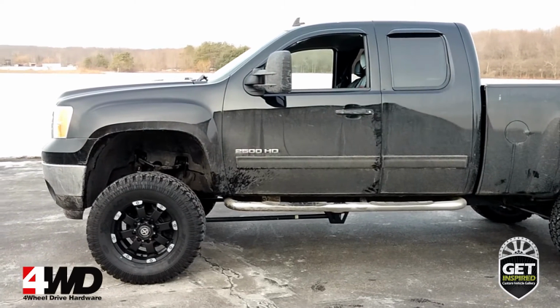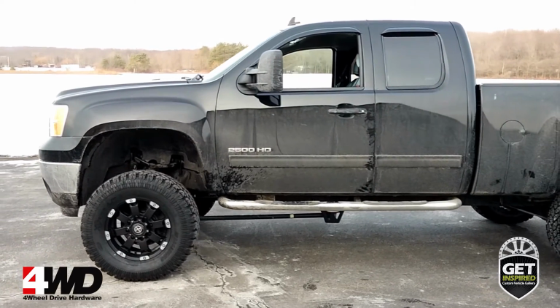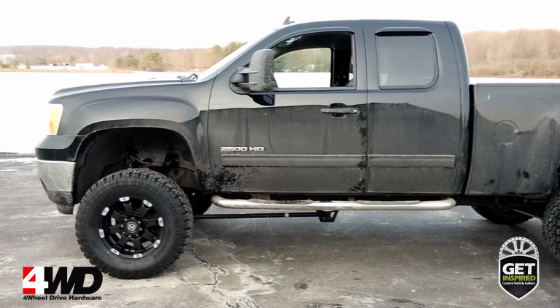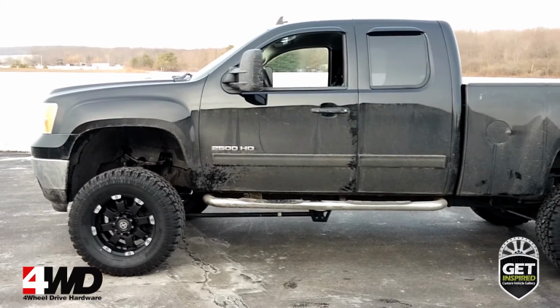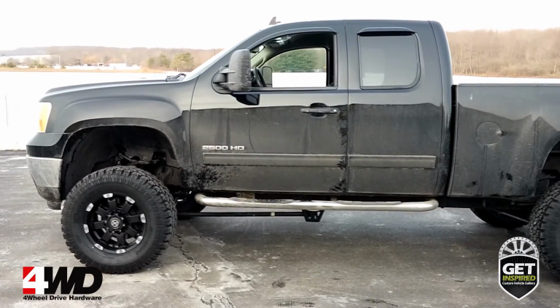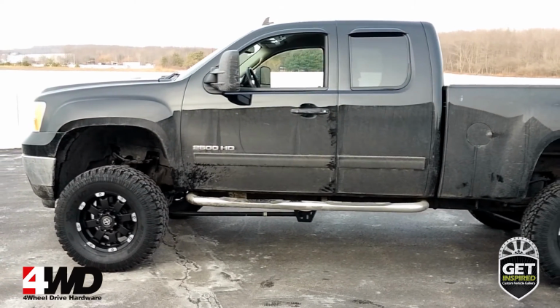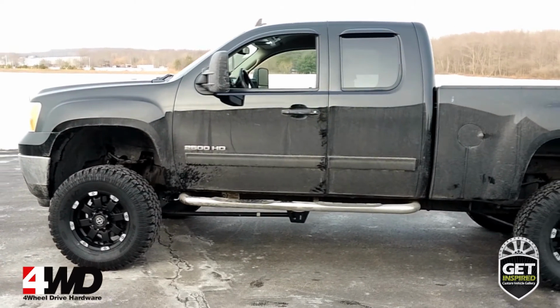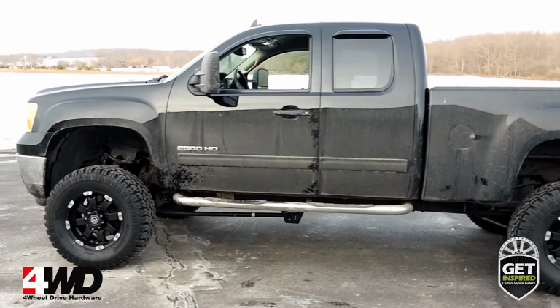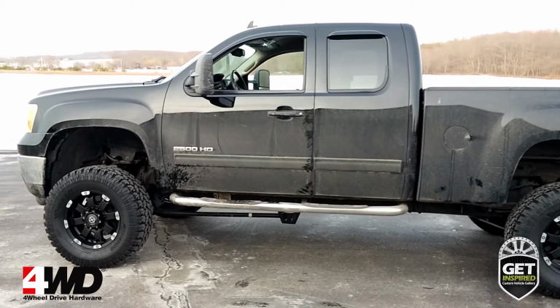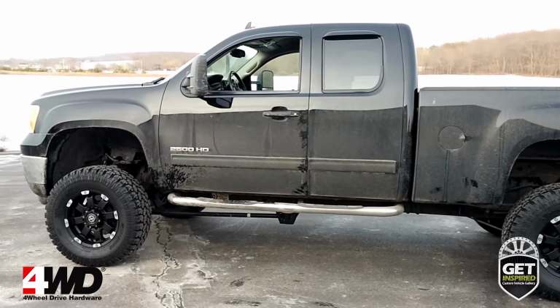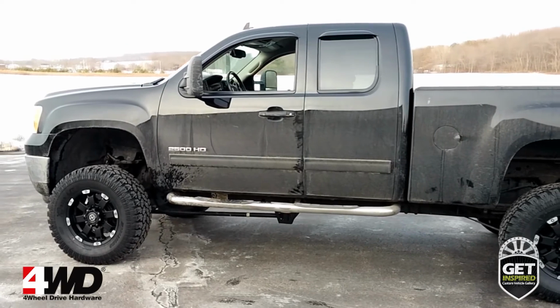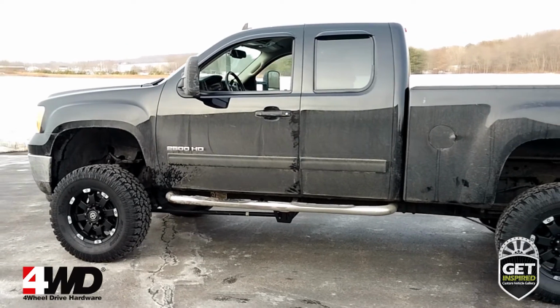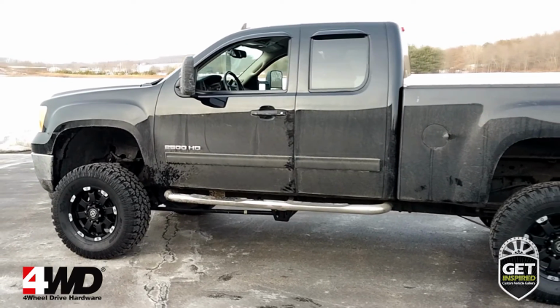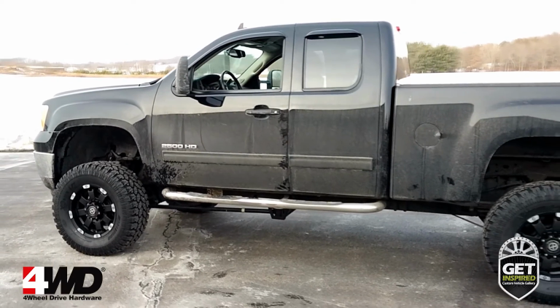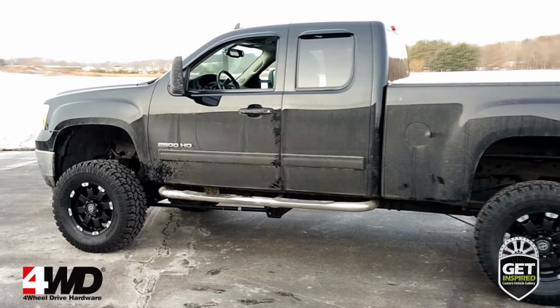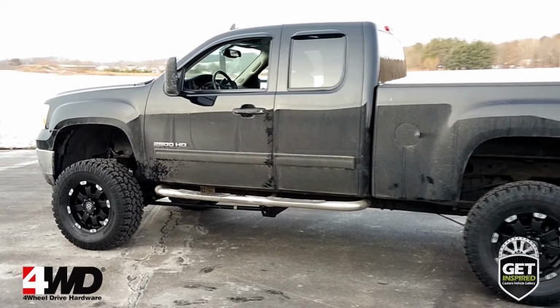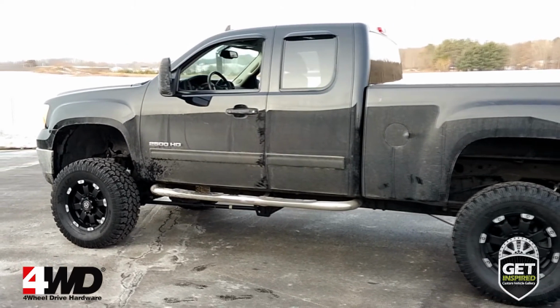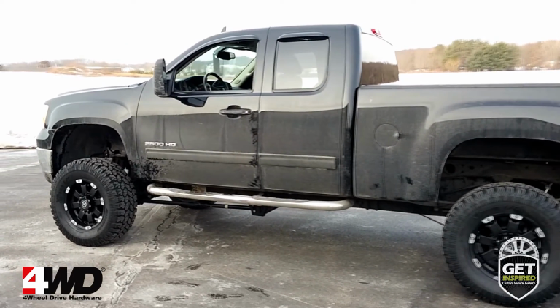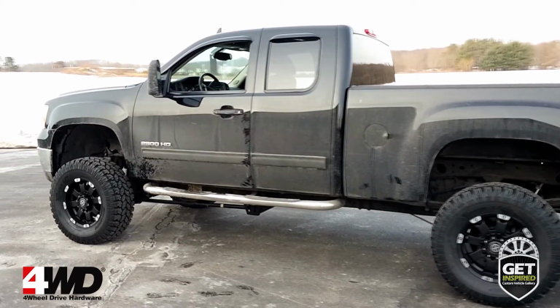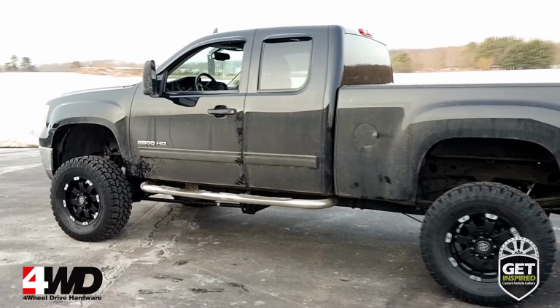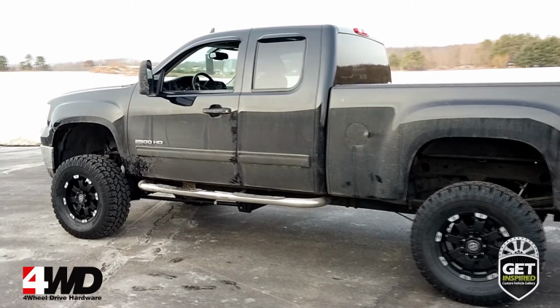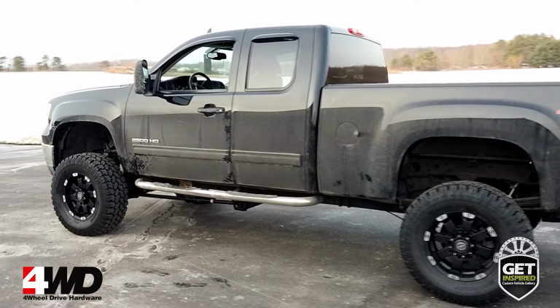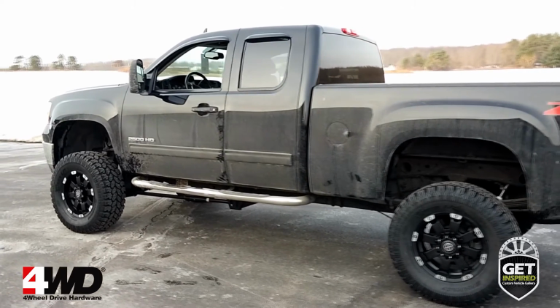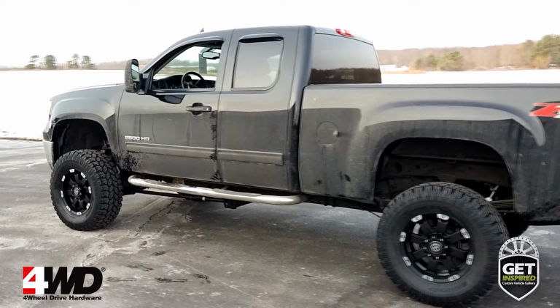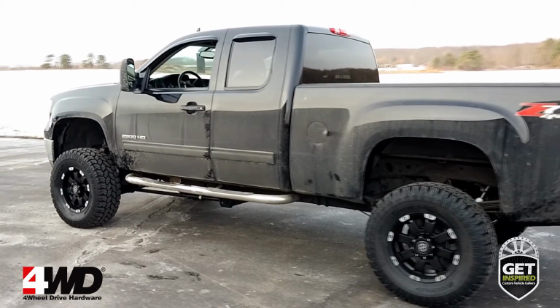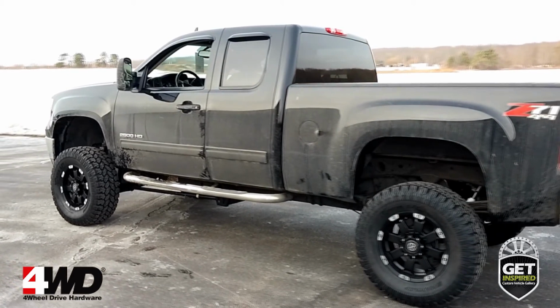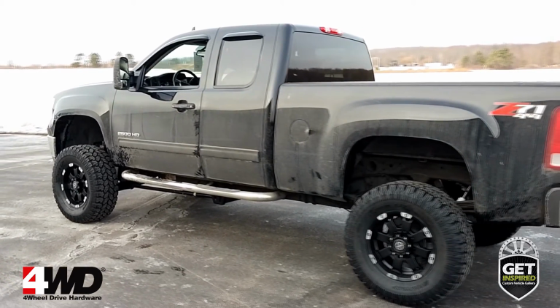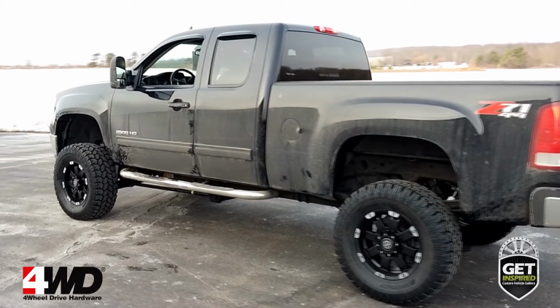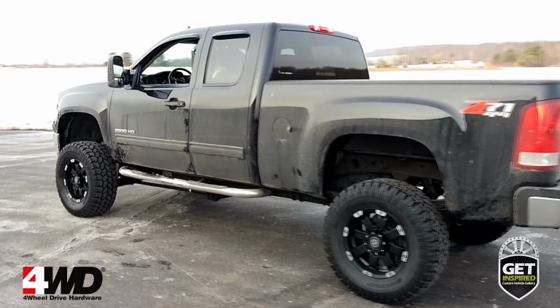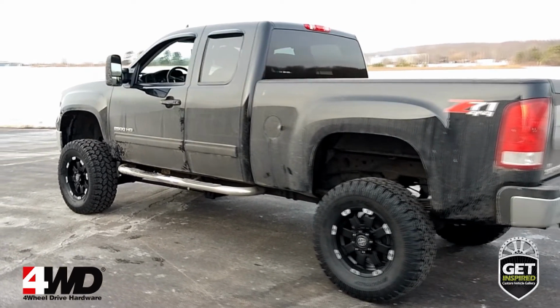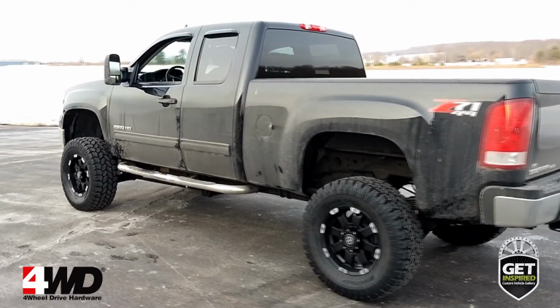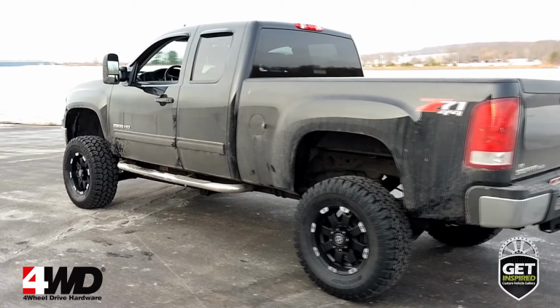But we carry thousands of parts and accessories from the top manufacturers in the off-road industry and have been doing so for over 30 years. If you're getting inspired, give 4-Wheel Drive Hardware a call or visit us online at 4wd.com.